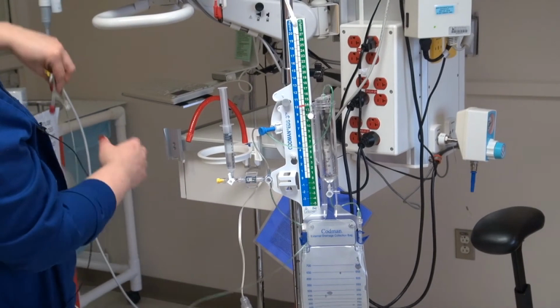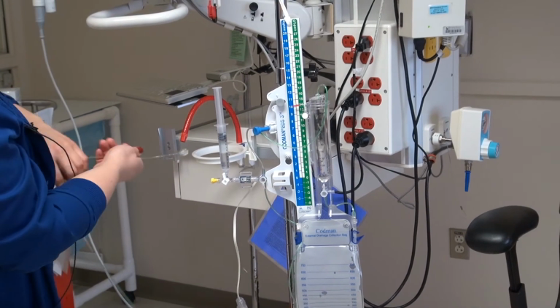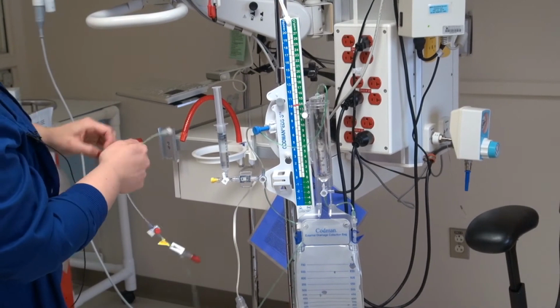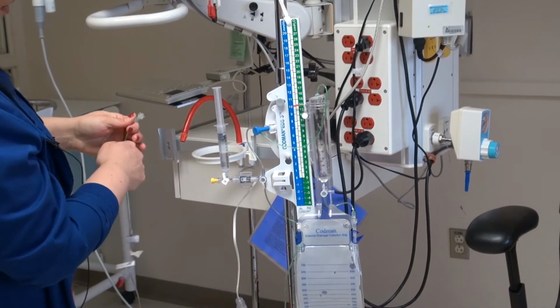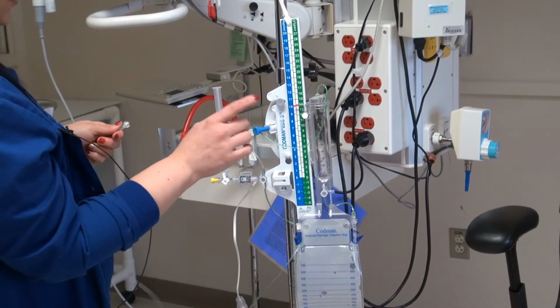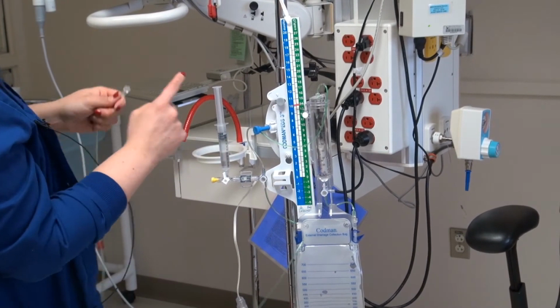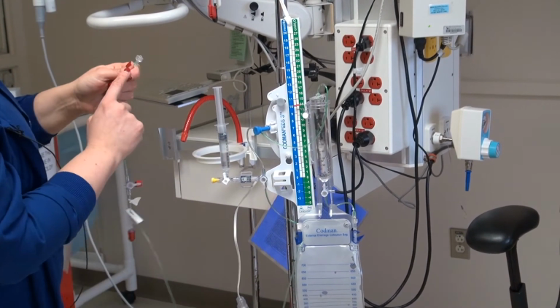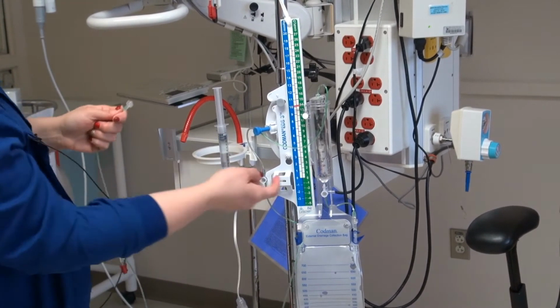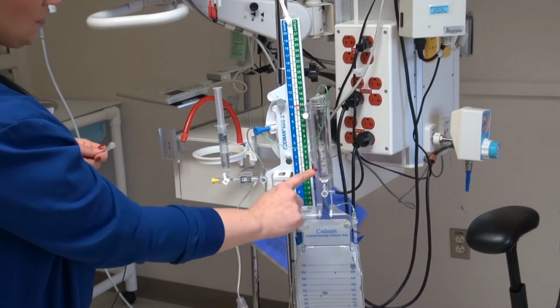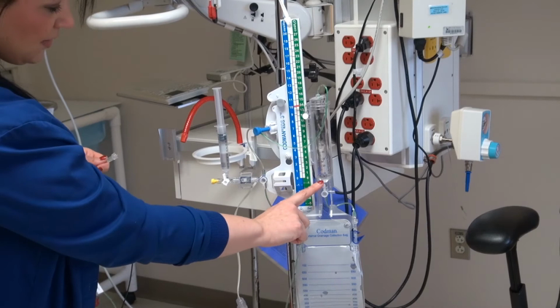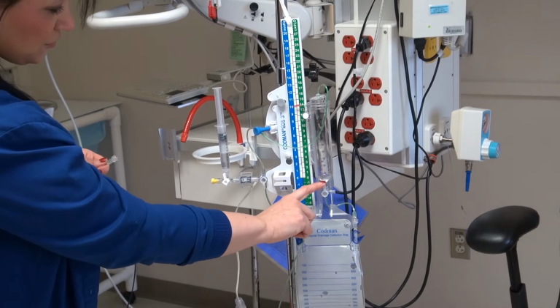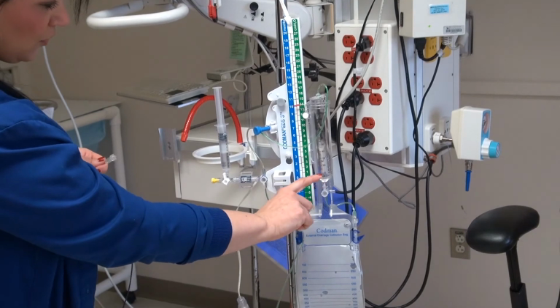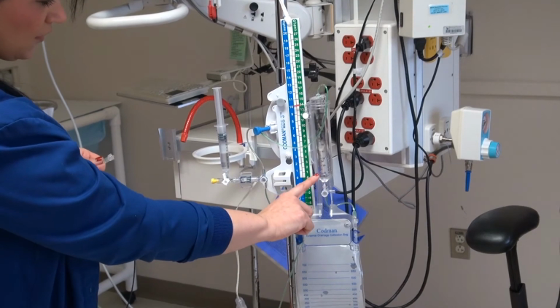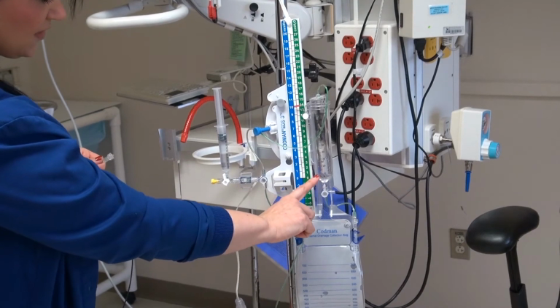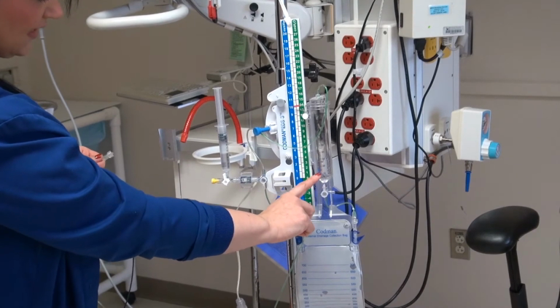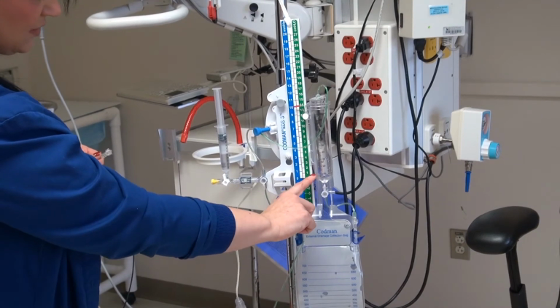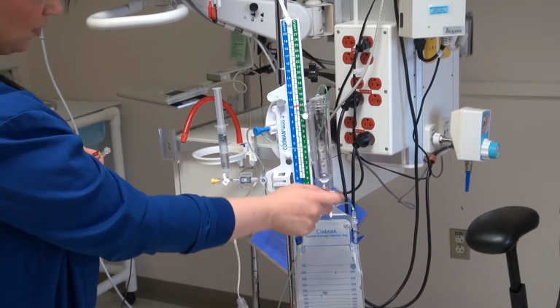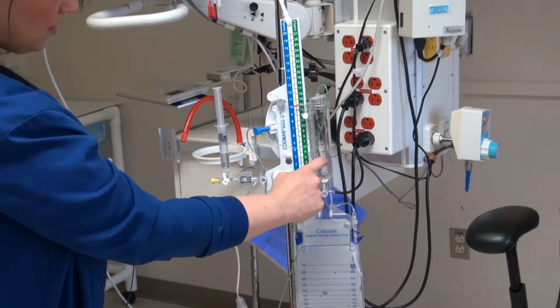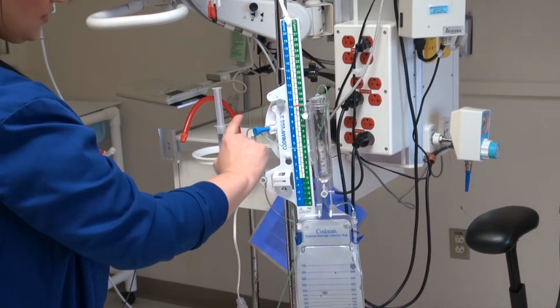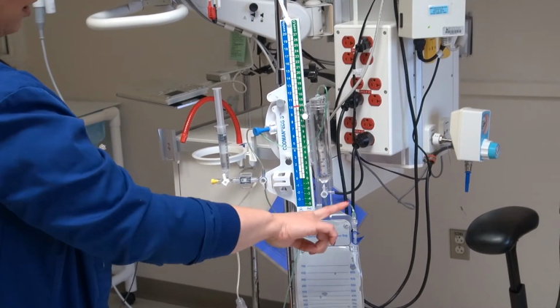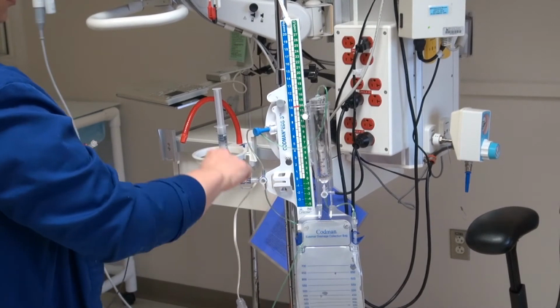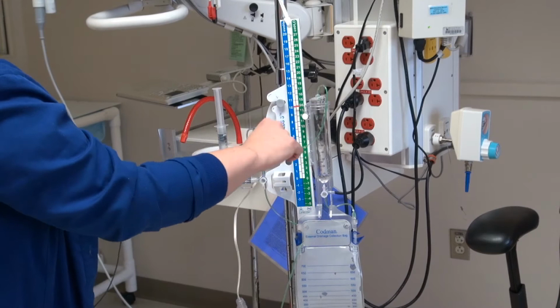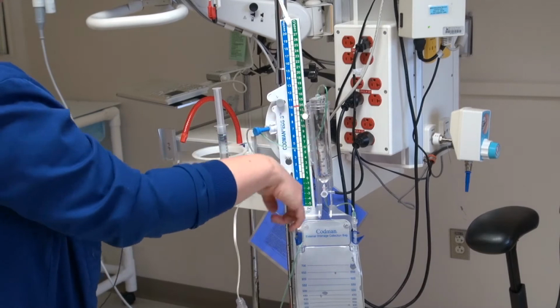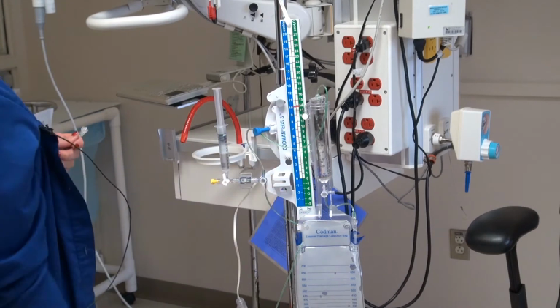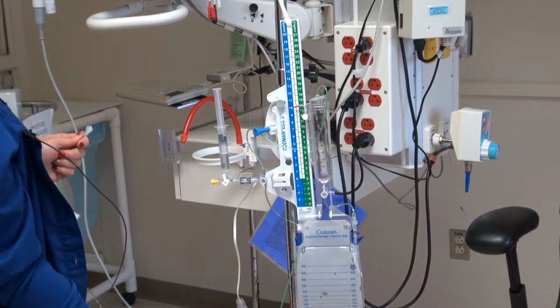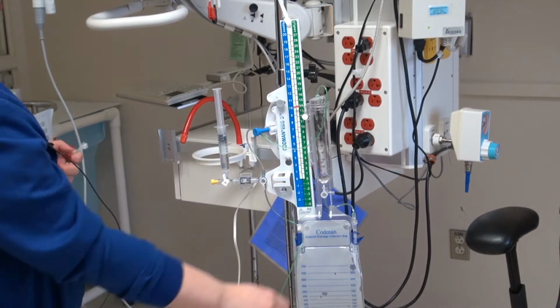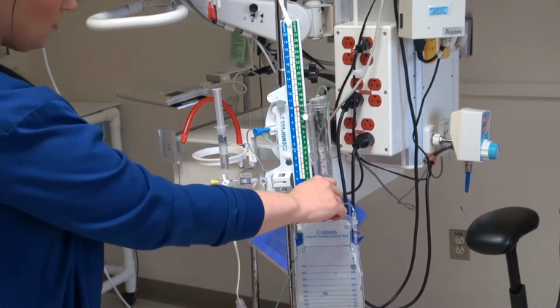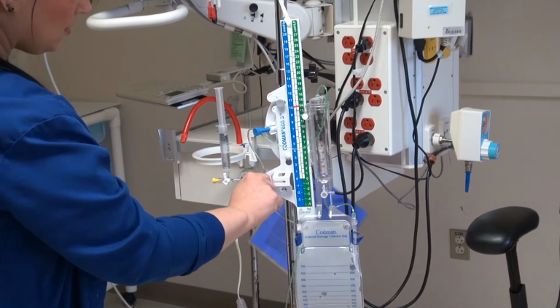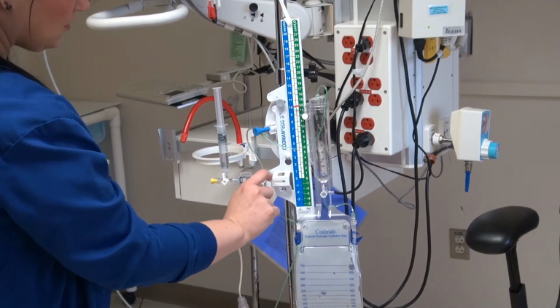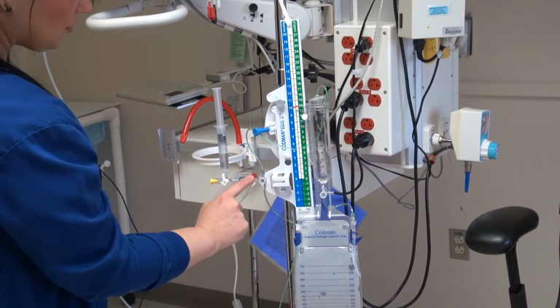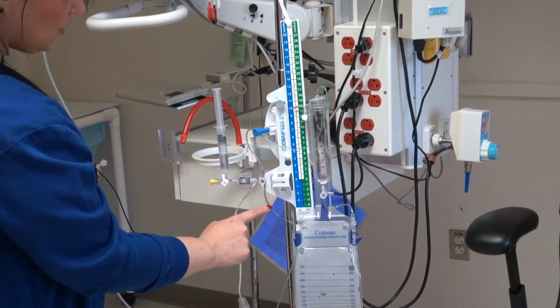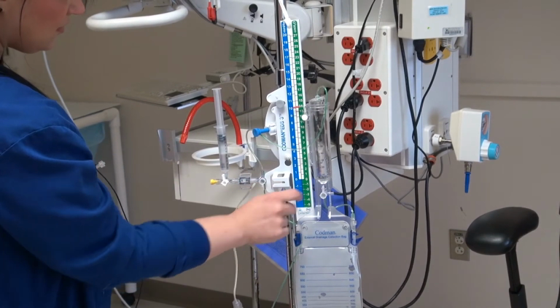Once the neurosurgeon is ready, we are going to hook these up, but you also want to make sure there's no saline in this chamber because this is where our cerebrospinal fluid is going to be drained through. So we'll make sure it's off, which it is.